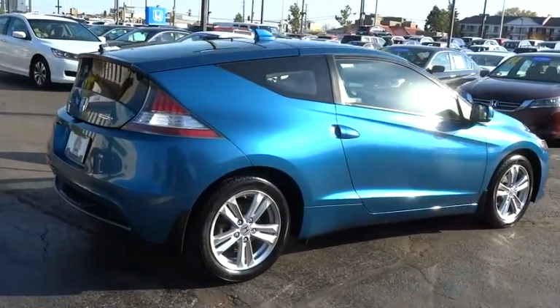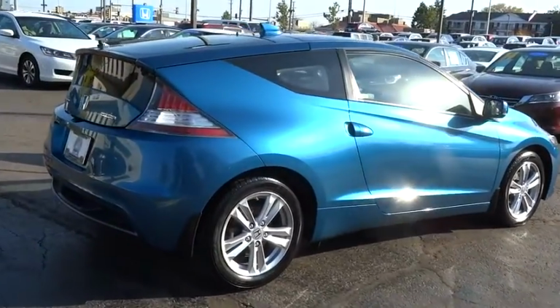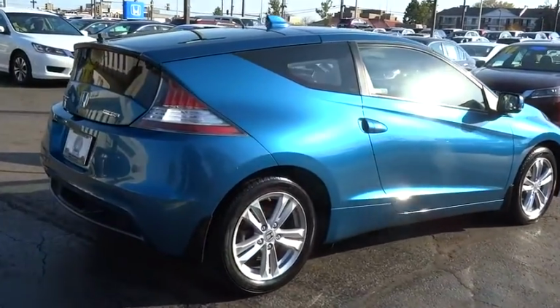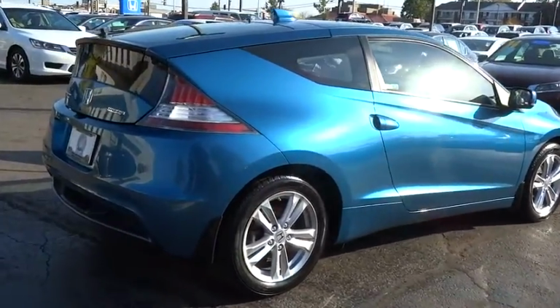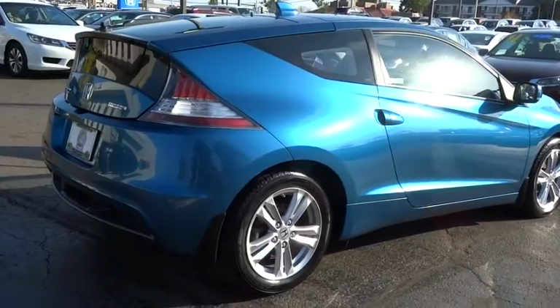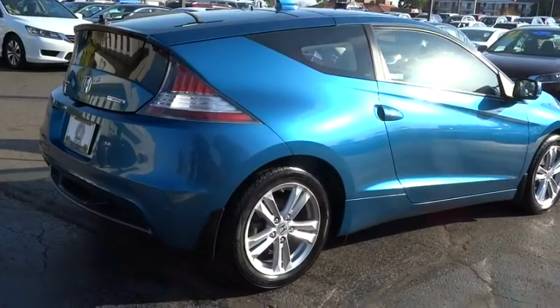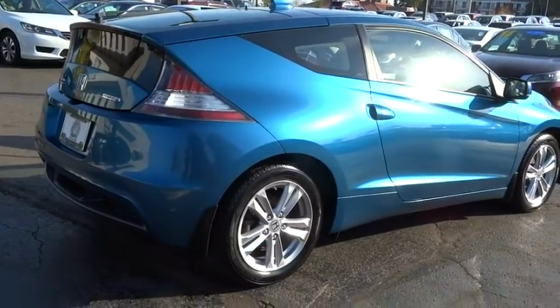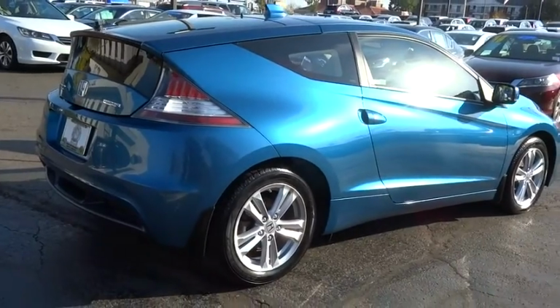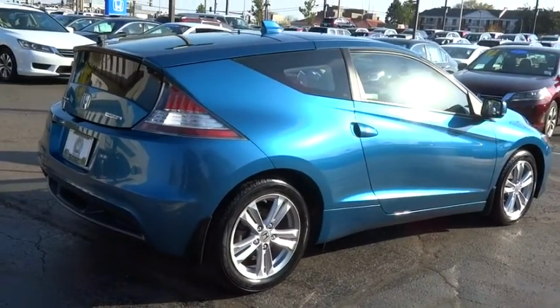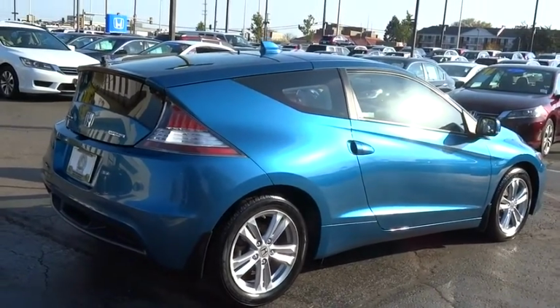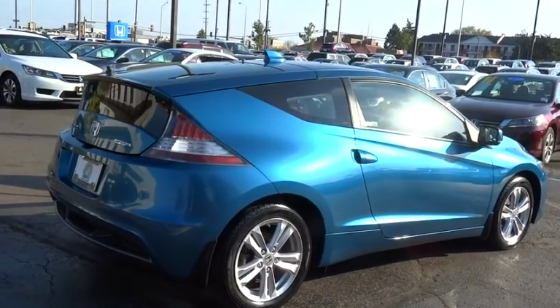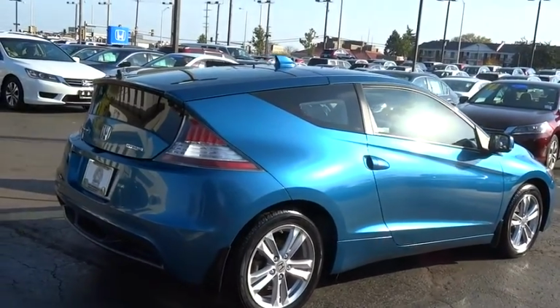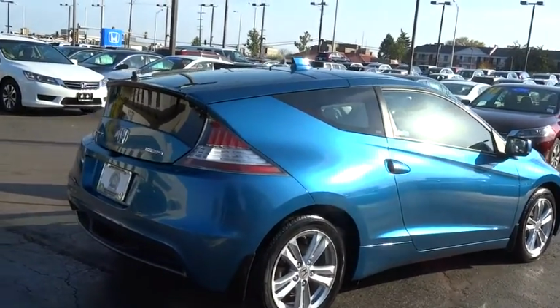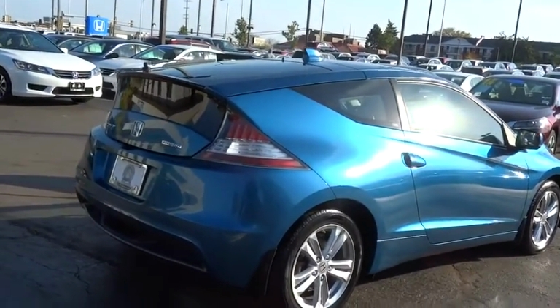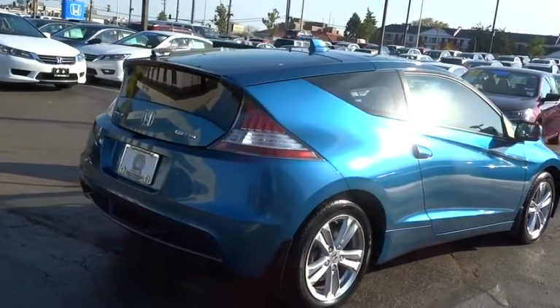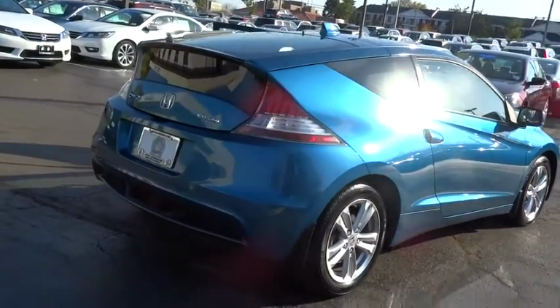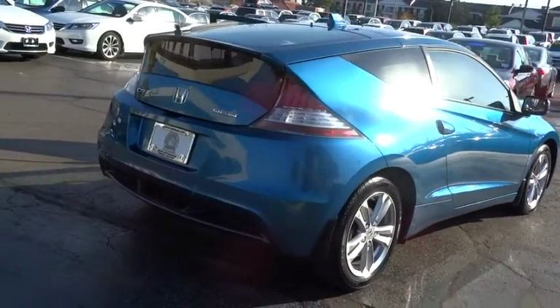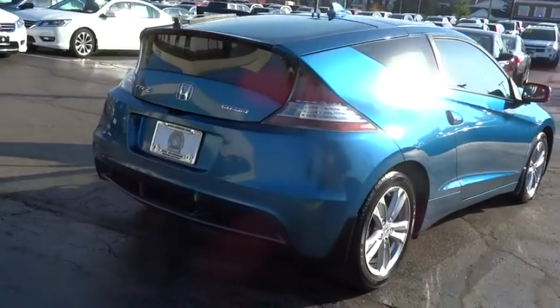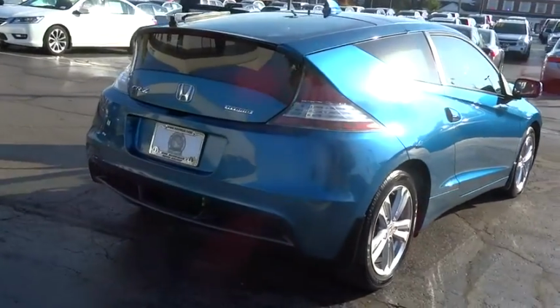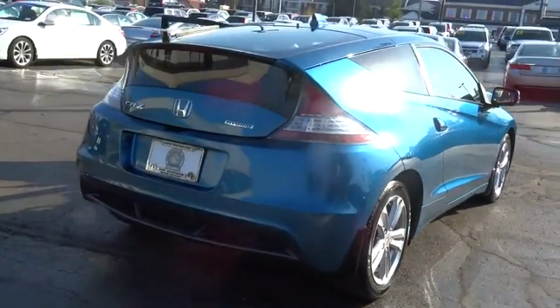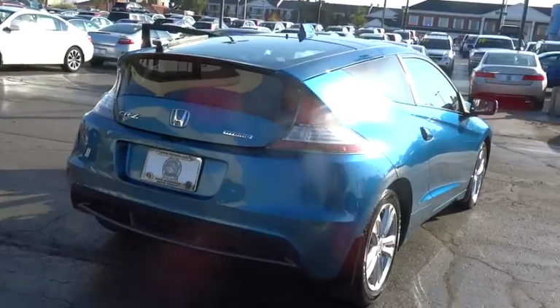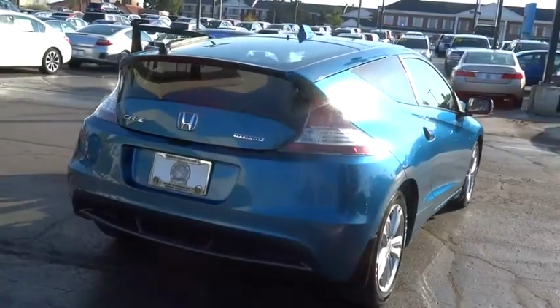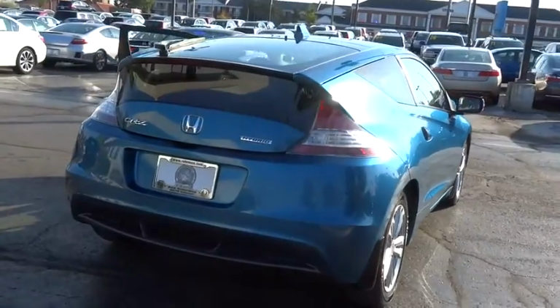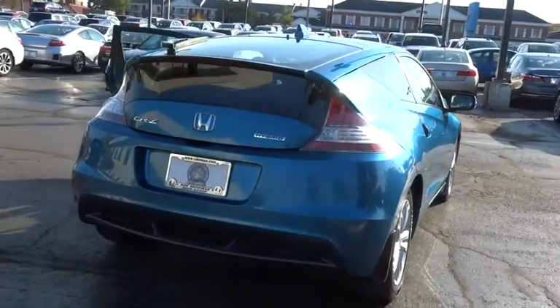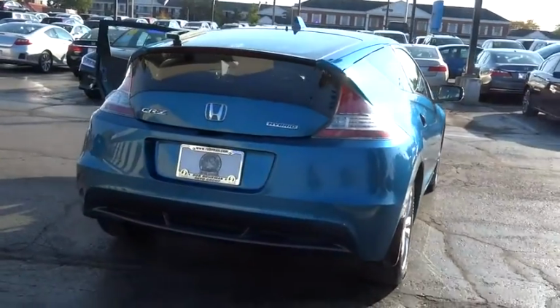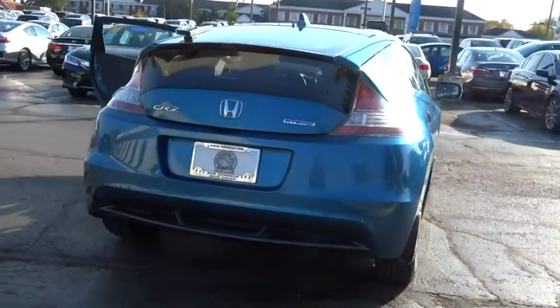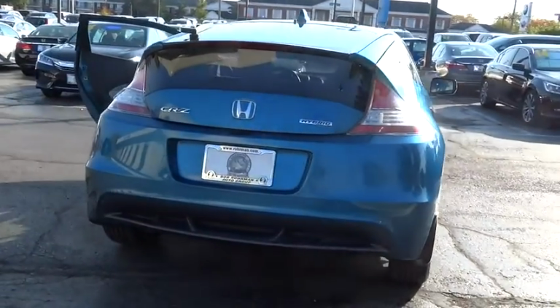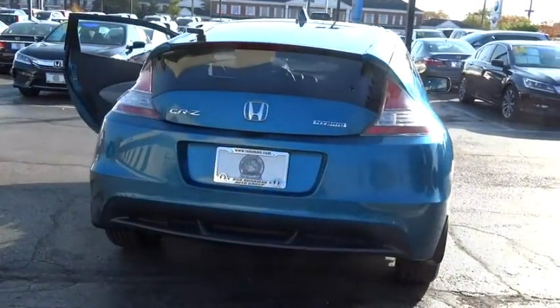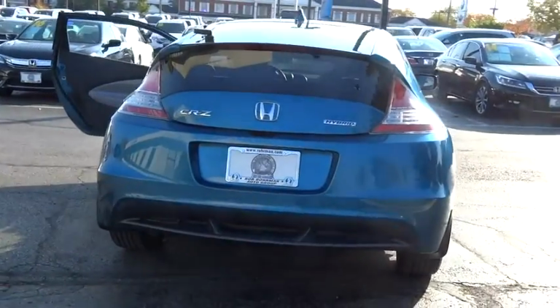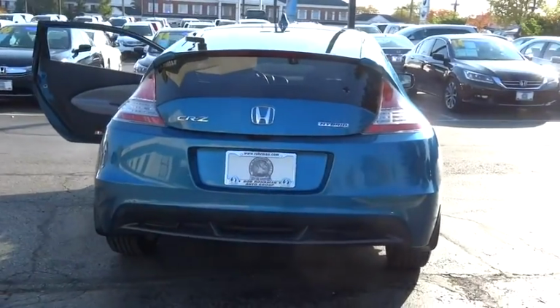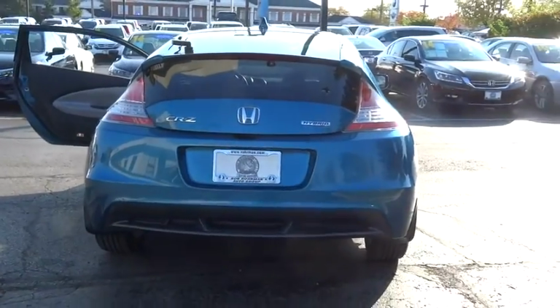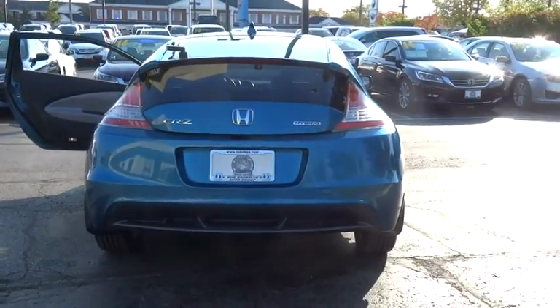Here are some of this vehicle's great options: traction control, dual airbags, leather-wrapped steering wheel, power steering, alloy wheels, four-wheel disc brakes, fog light.